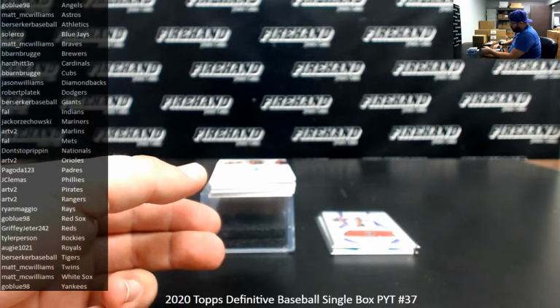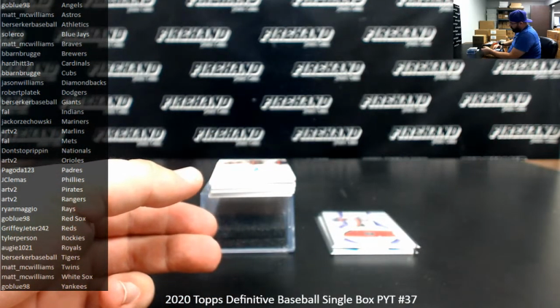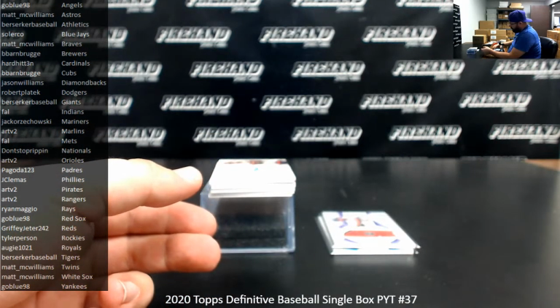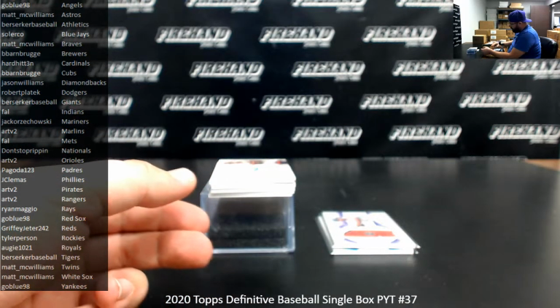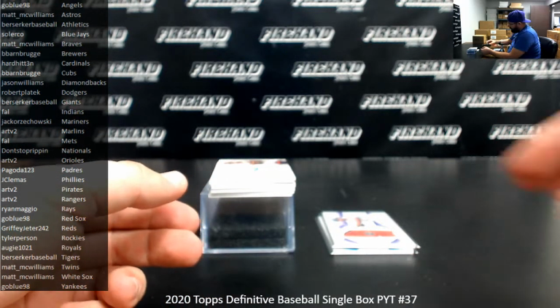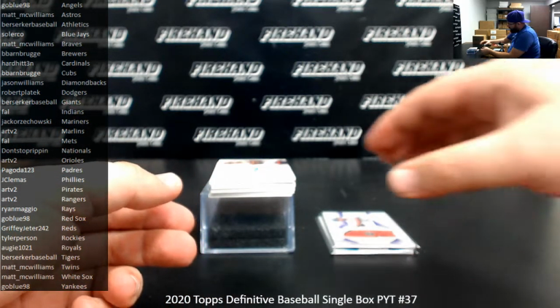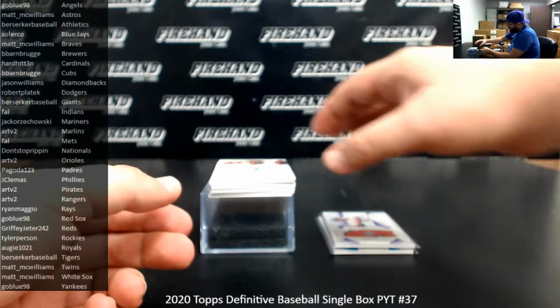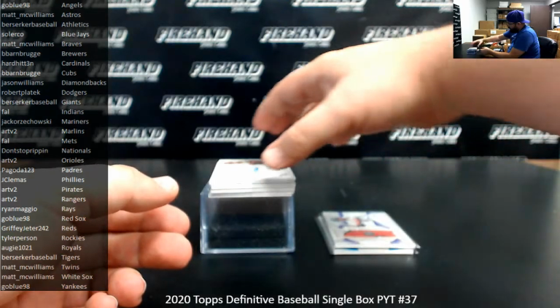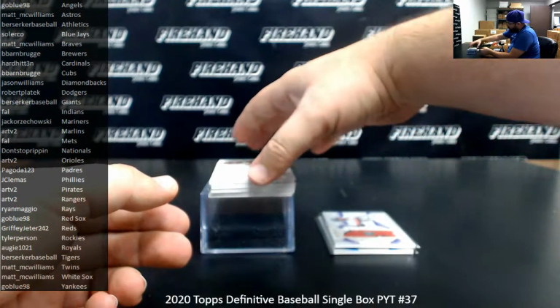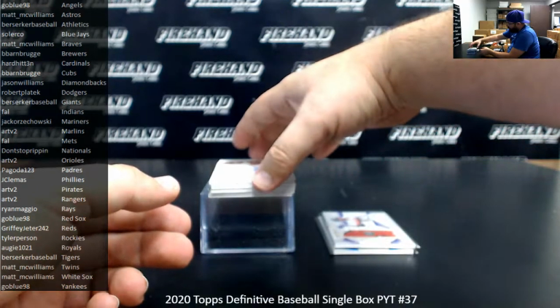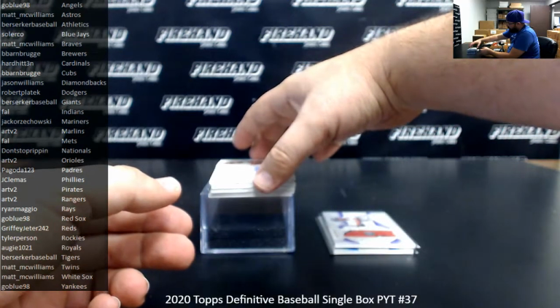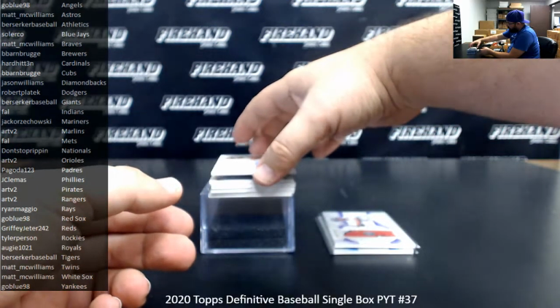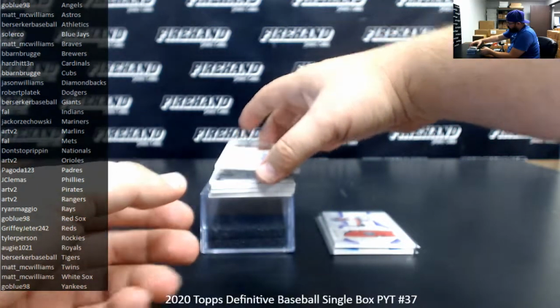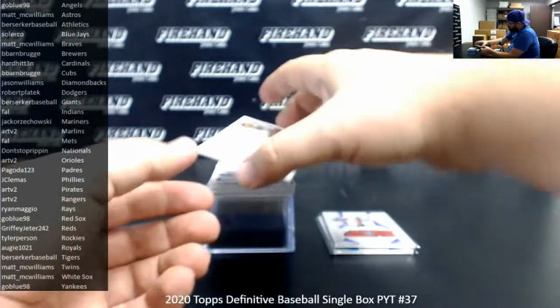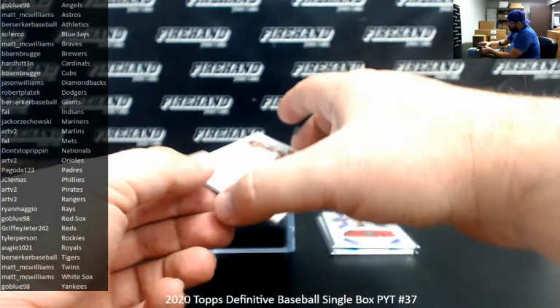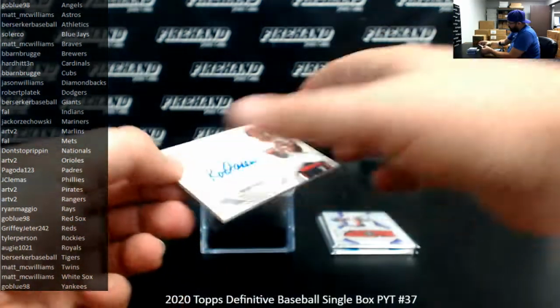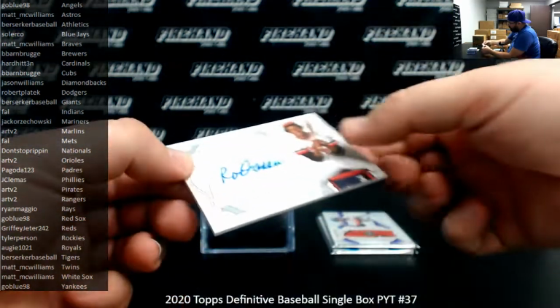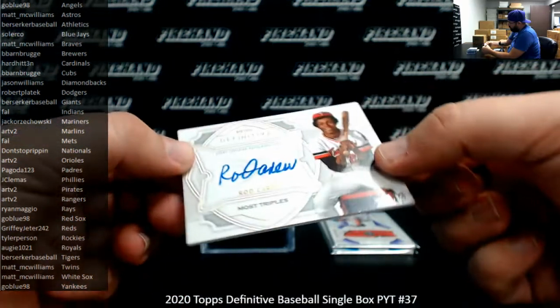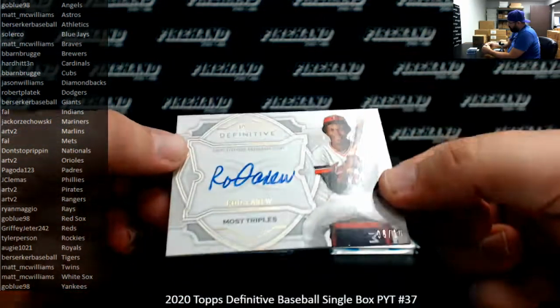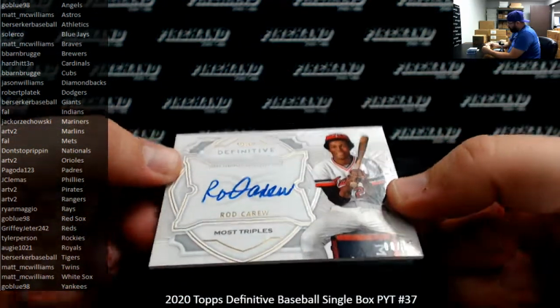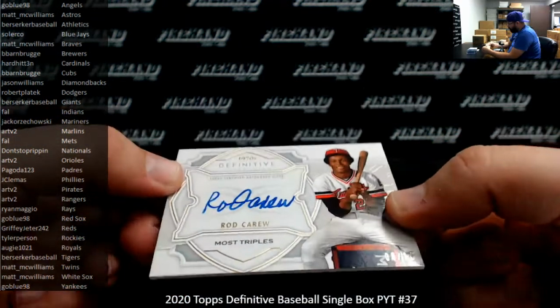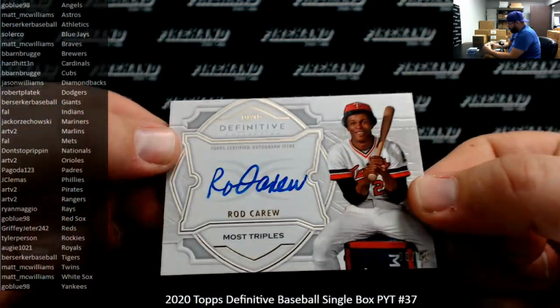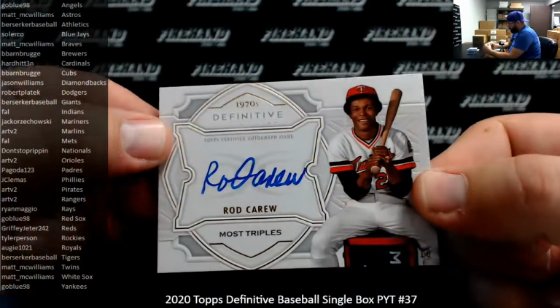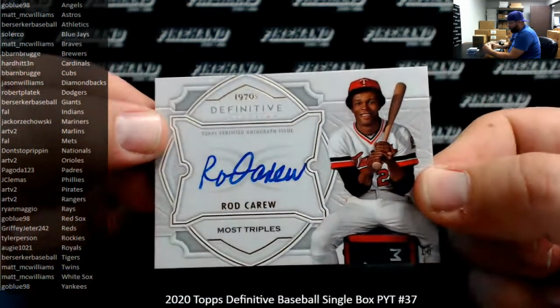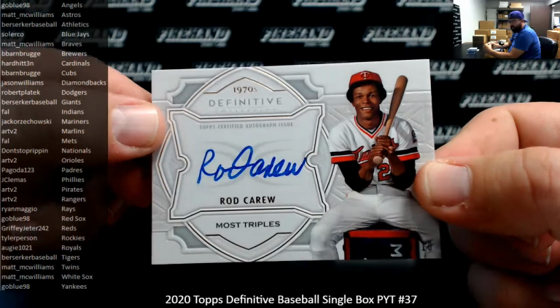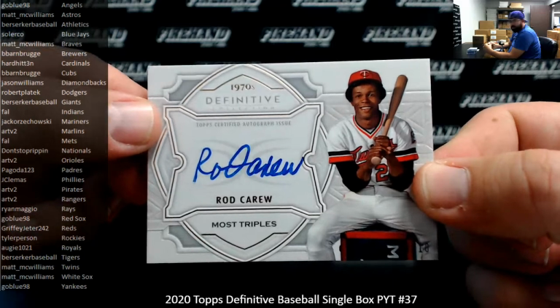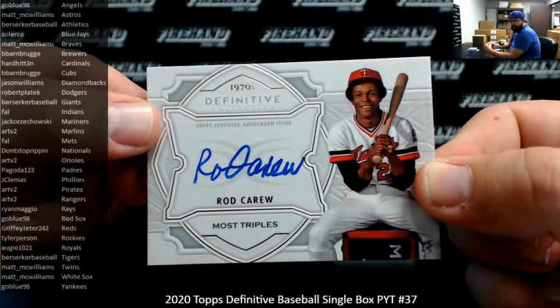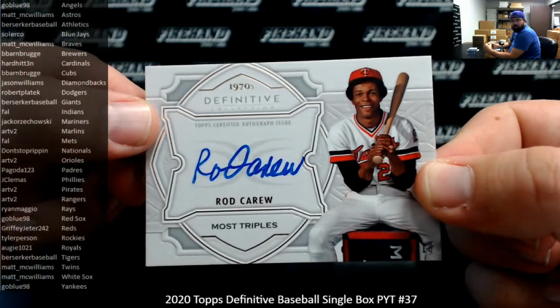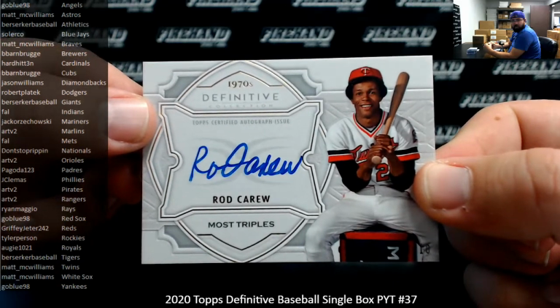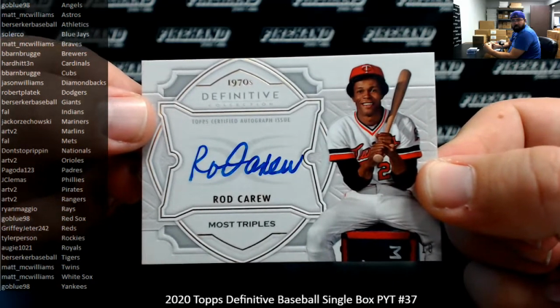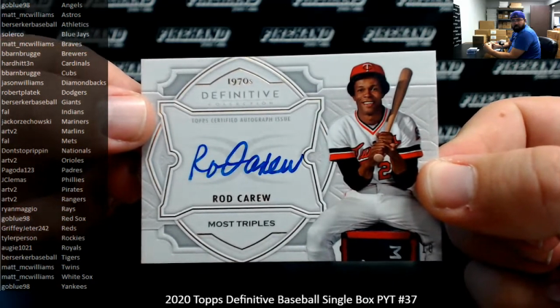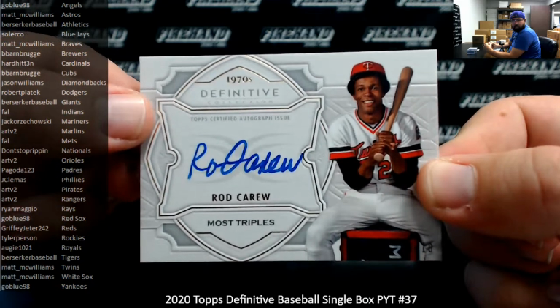I've got a Defining the Decade autograph, 1970s most triples — Rod Carew, Minnesota Twins, number 8 of 10. Minnesota Twins going to Matt McWilliams.